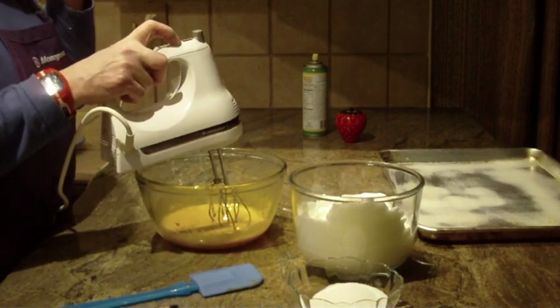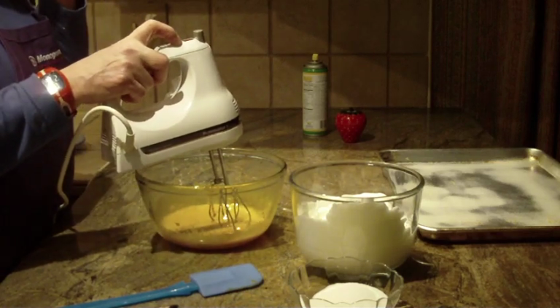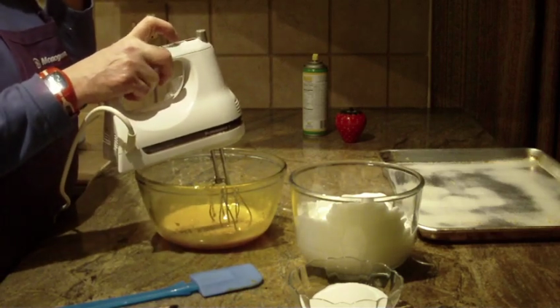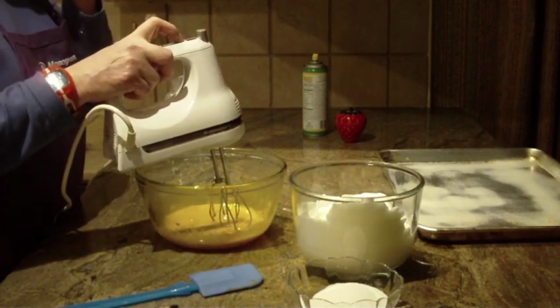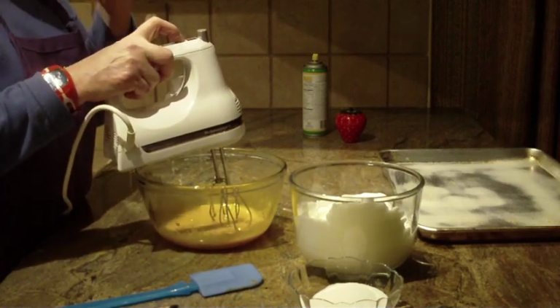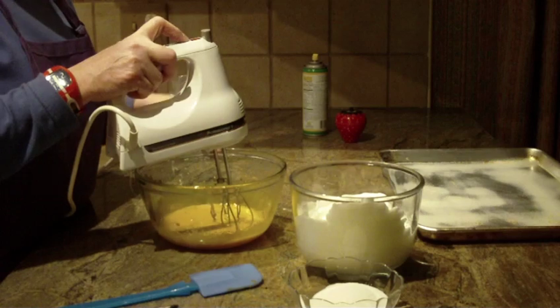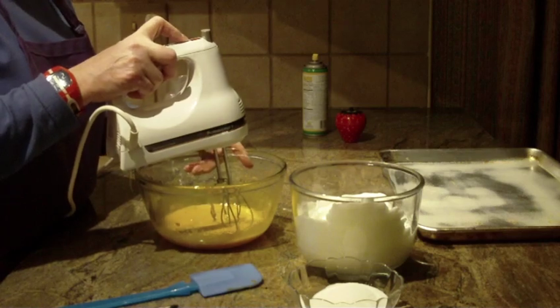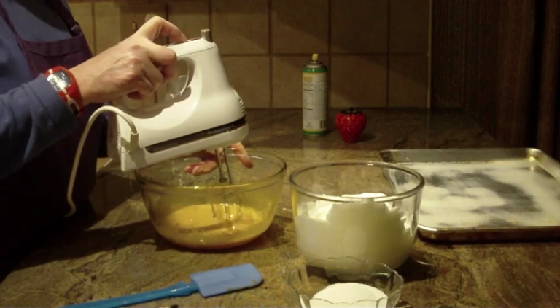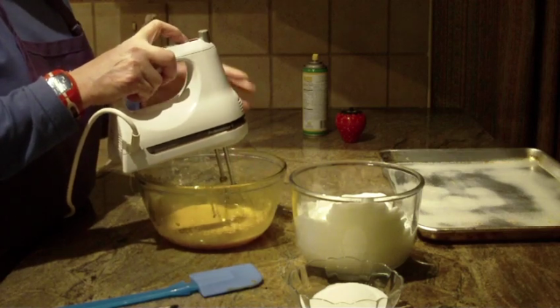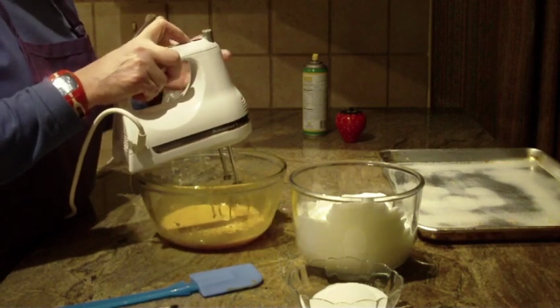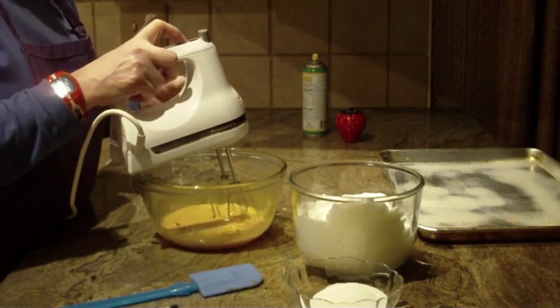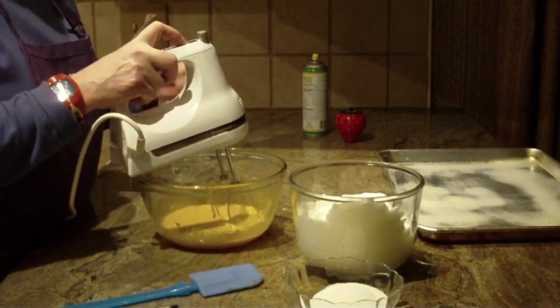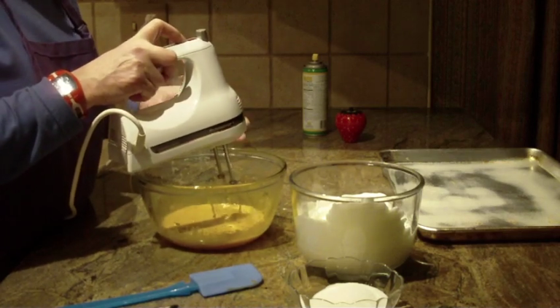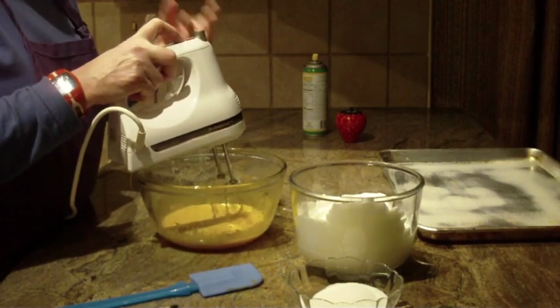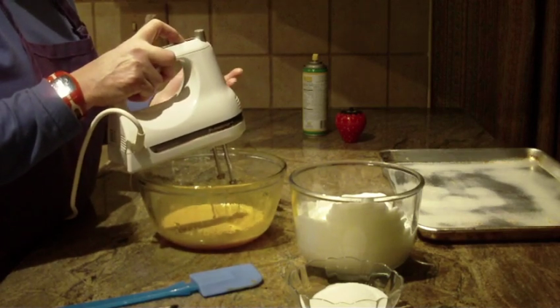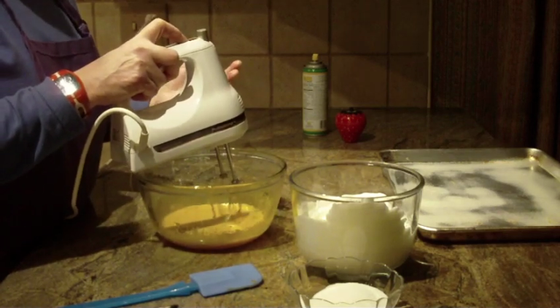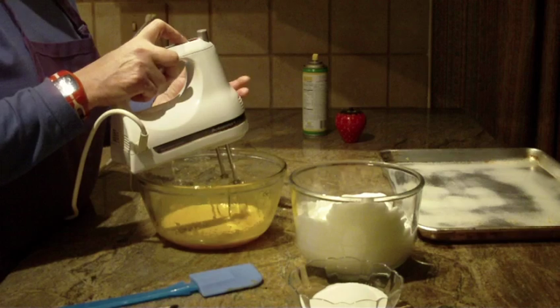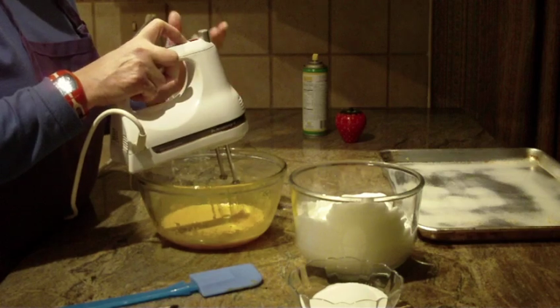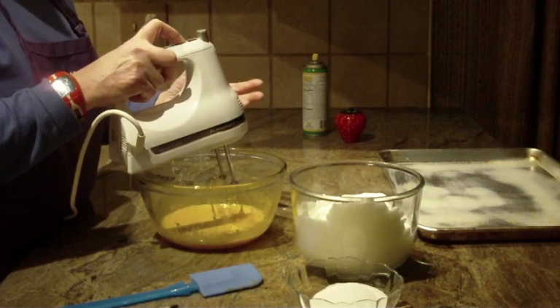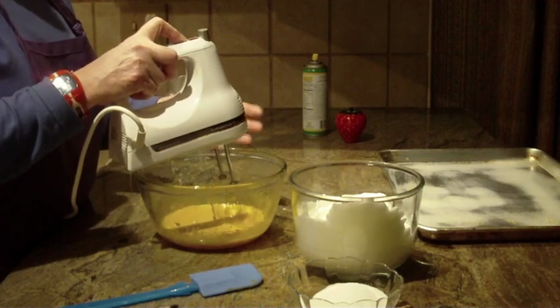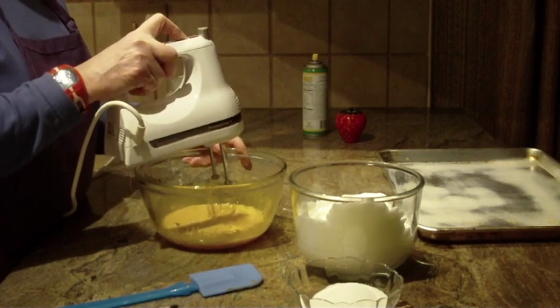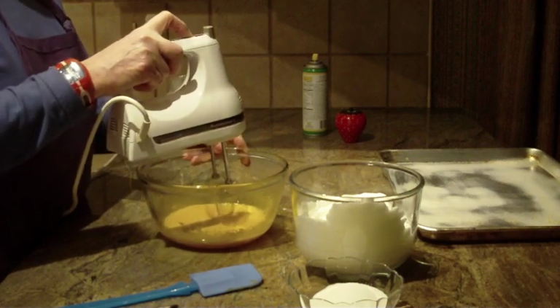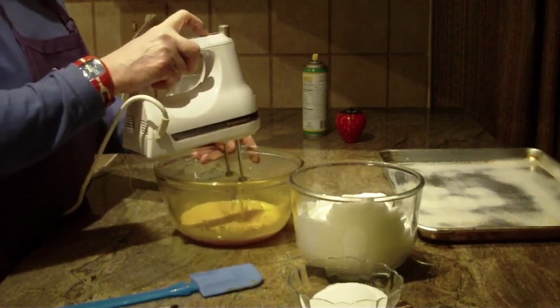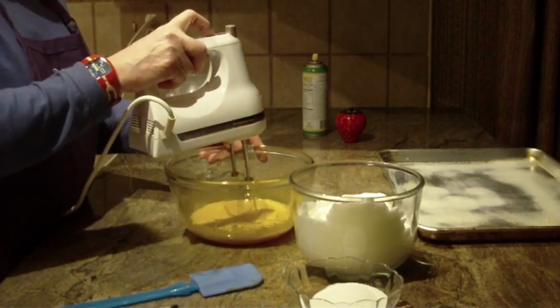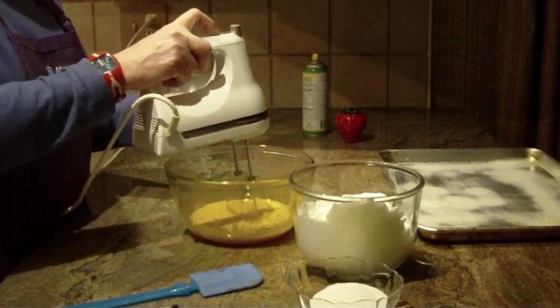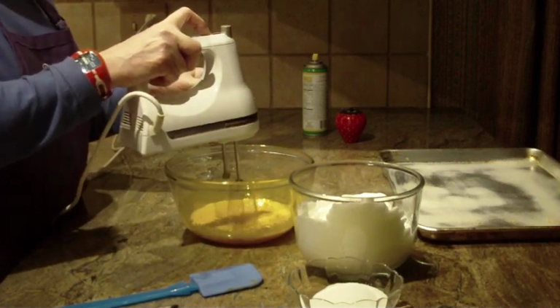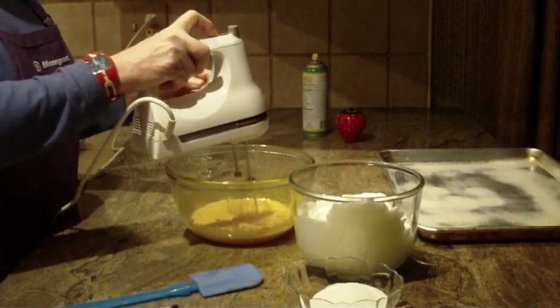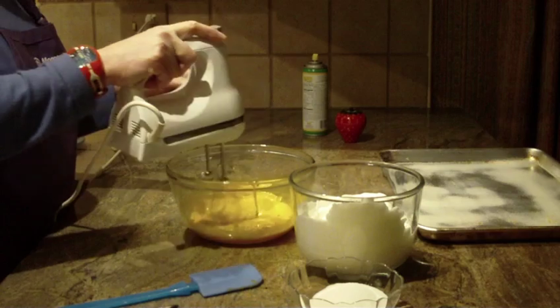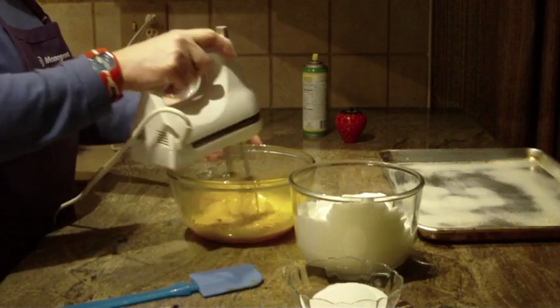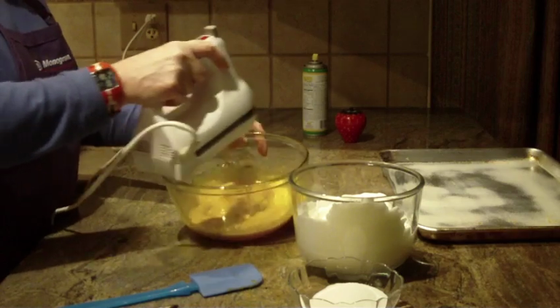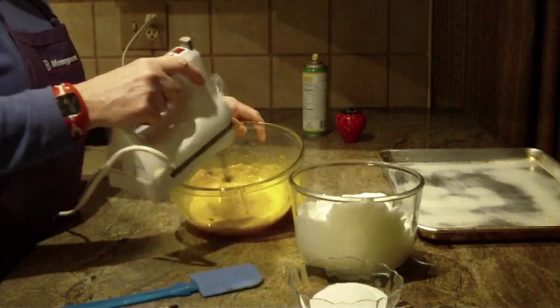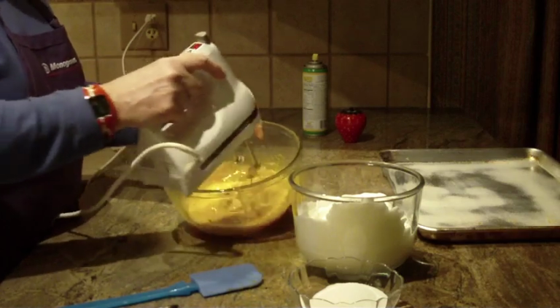Due to the video I'm not going to let it run for five minutes, but the longer that you beat them, the lighter the color of yellow, the better they're going to come out. I am going to beat them just for a minute or two to show you.